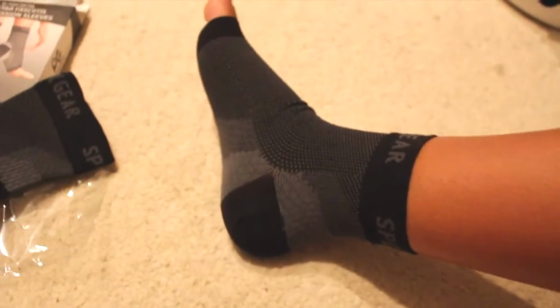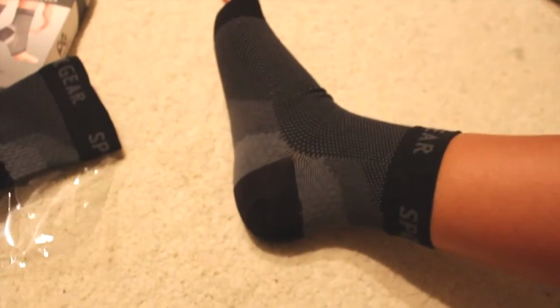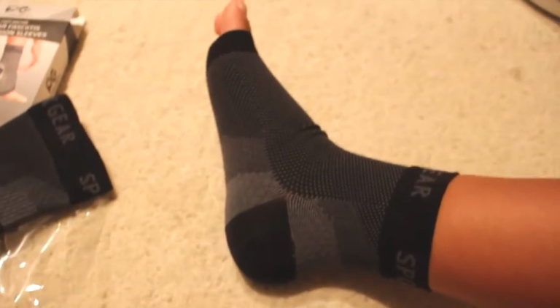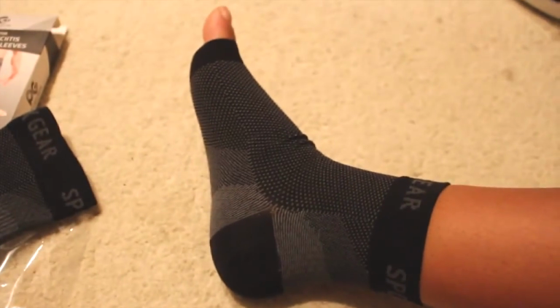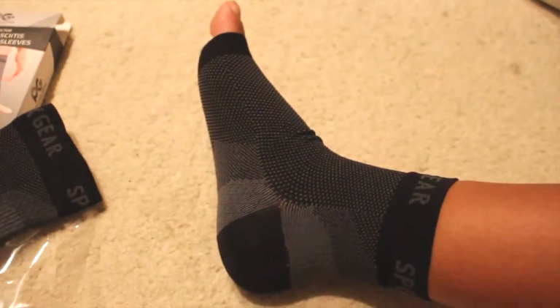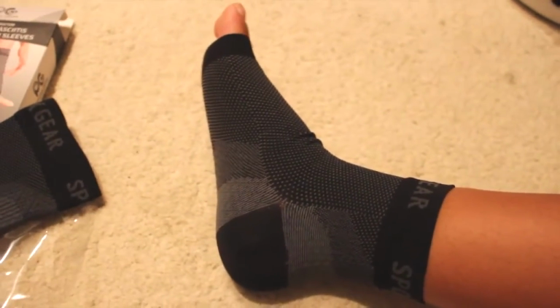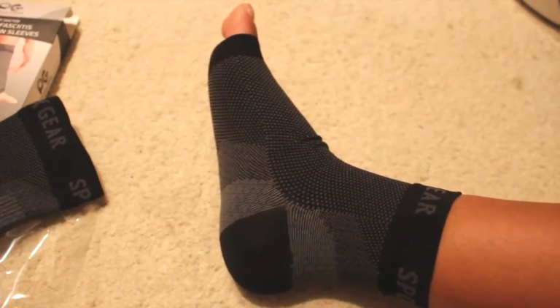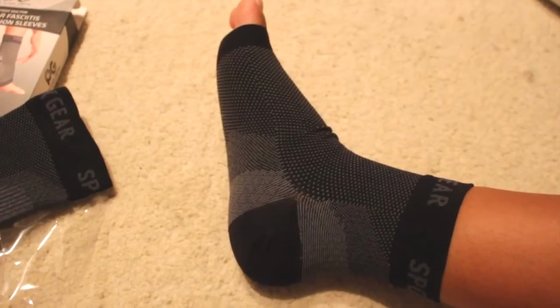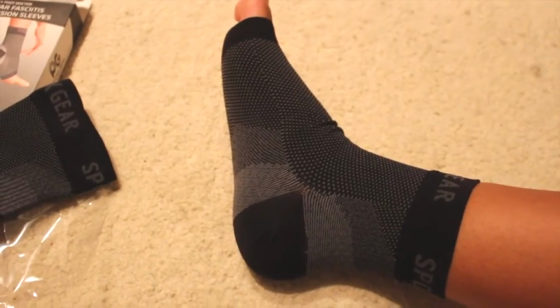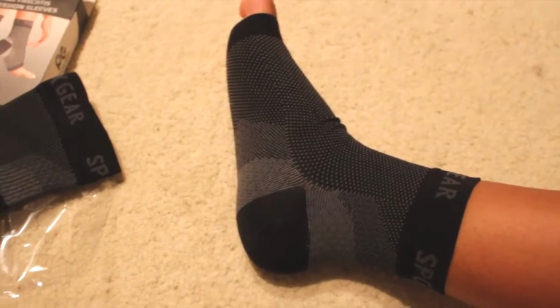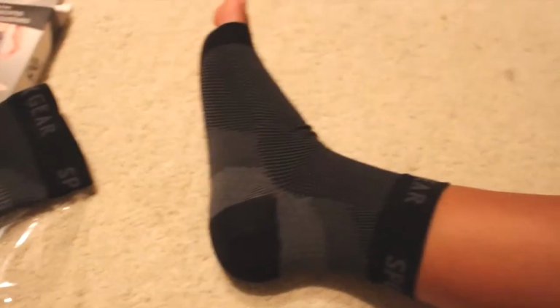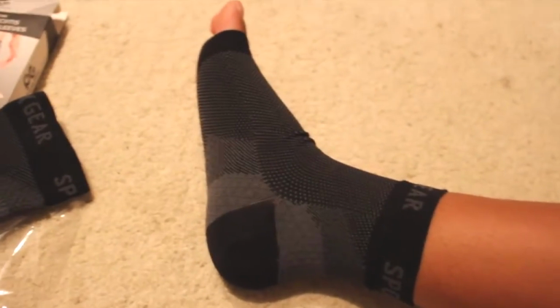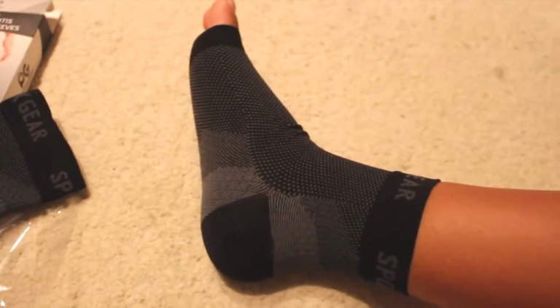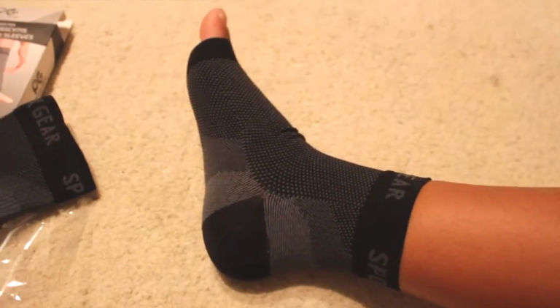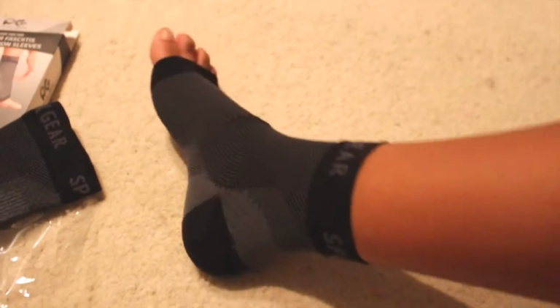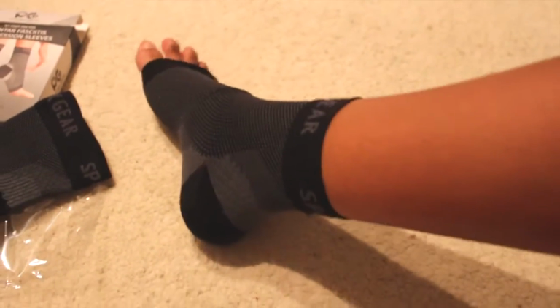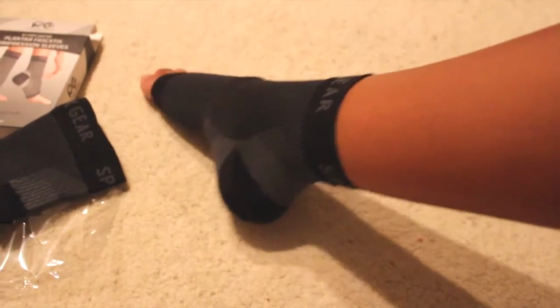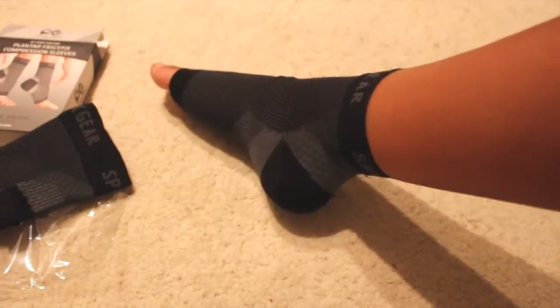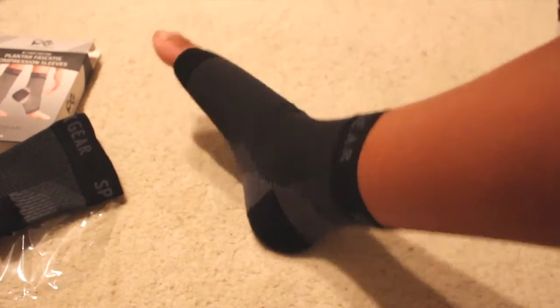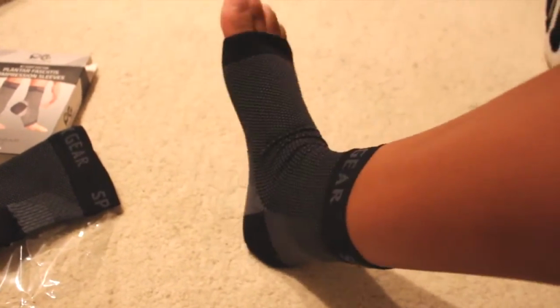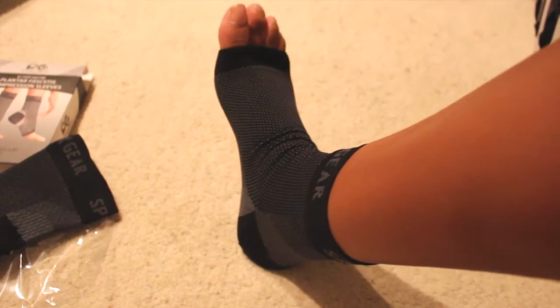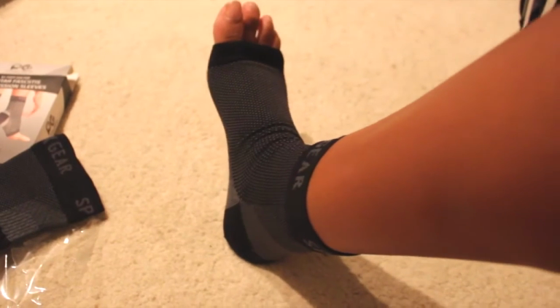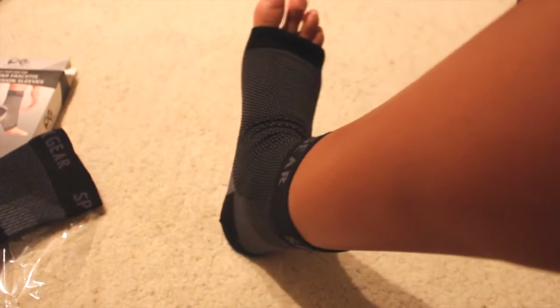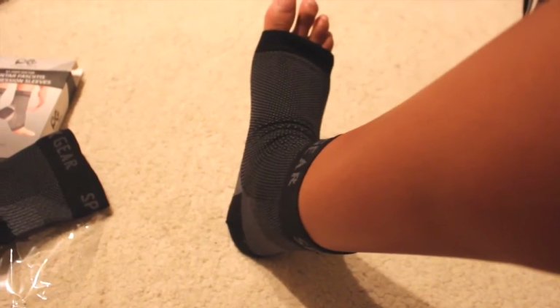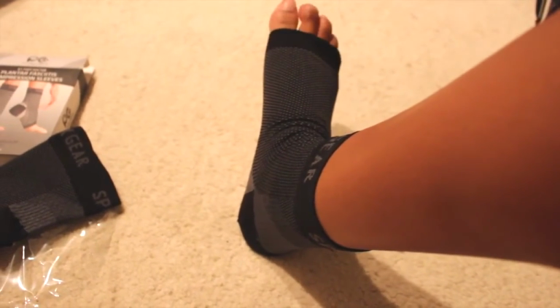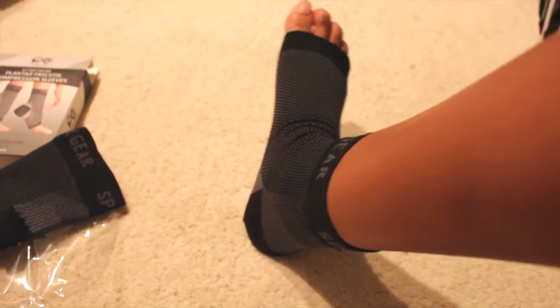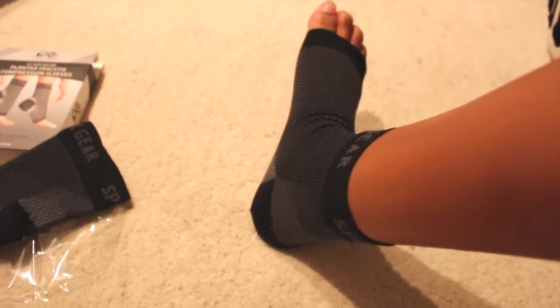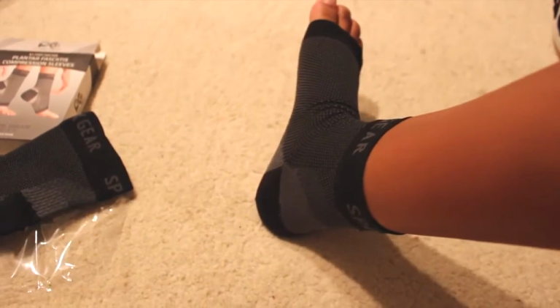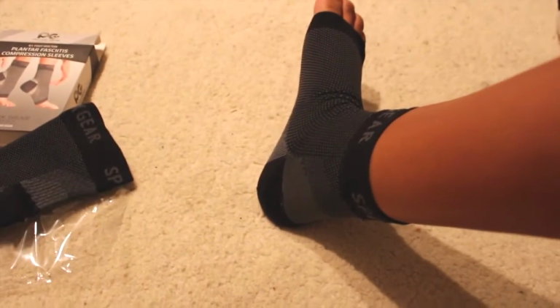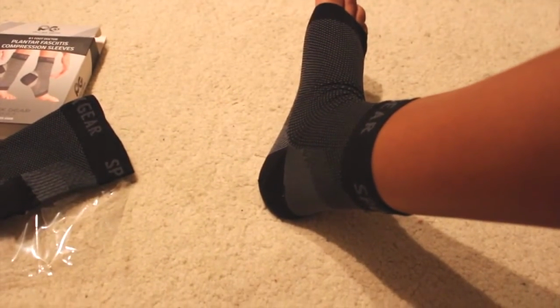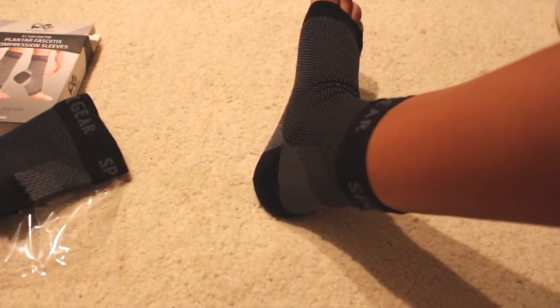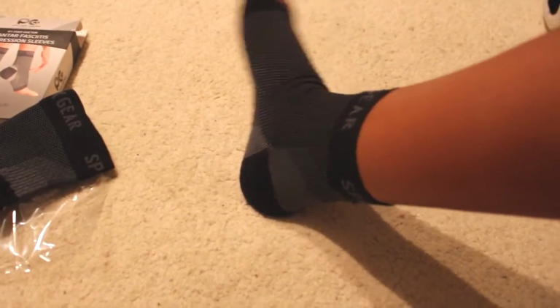It is a bit long so it does cover portions of my toes. I do wear a size 7.5 or 8, so this would work. It's not too tight but you still feel the compression.